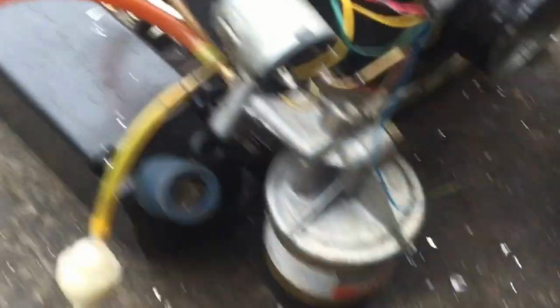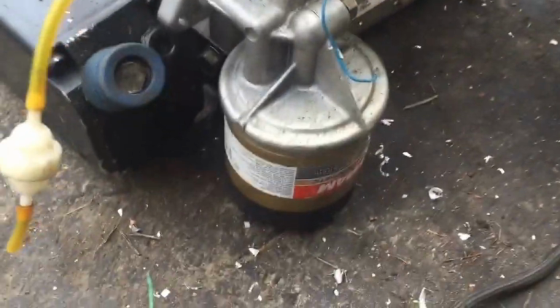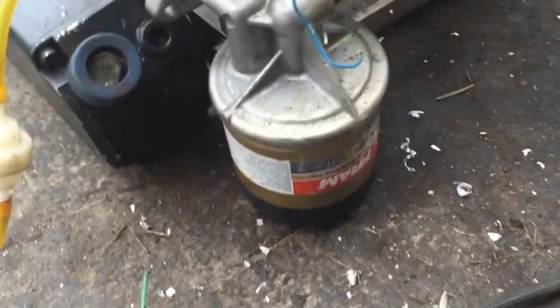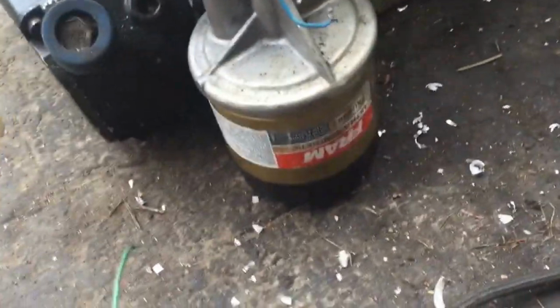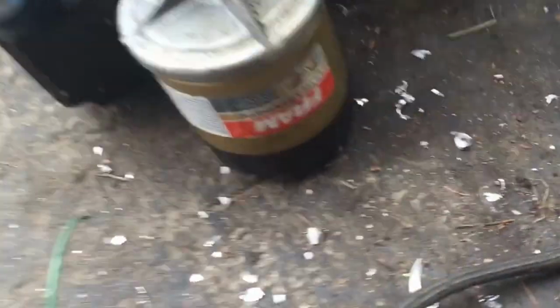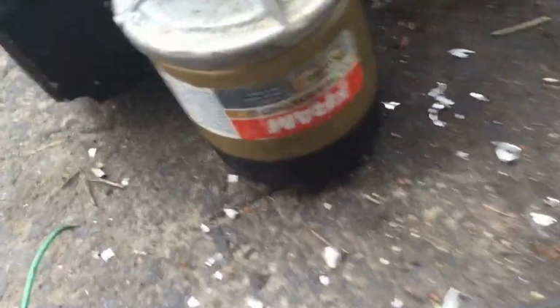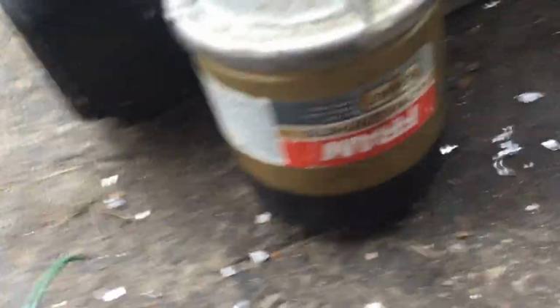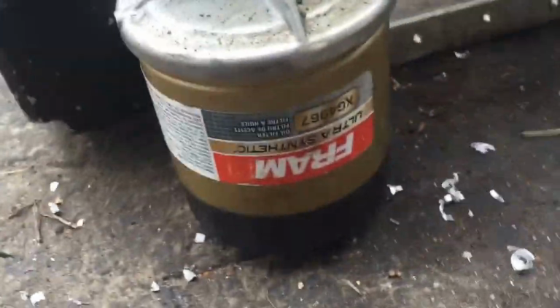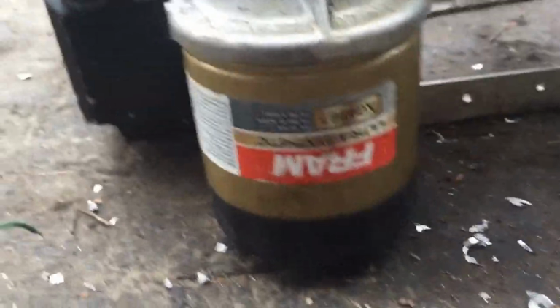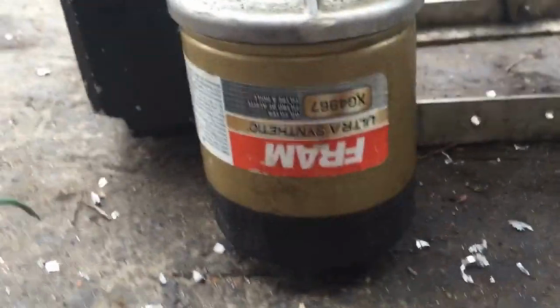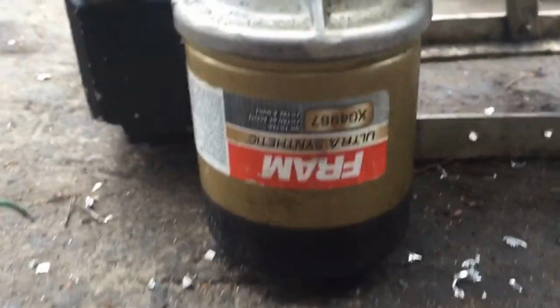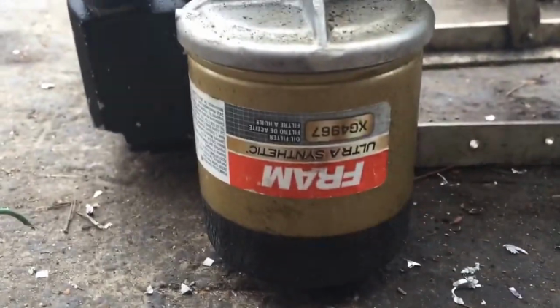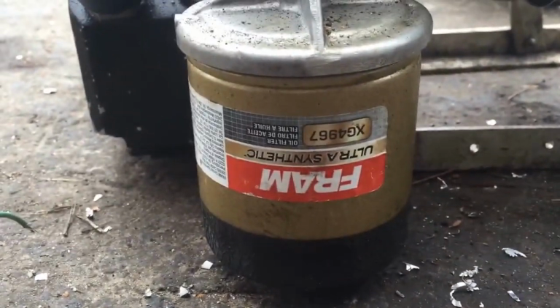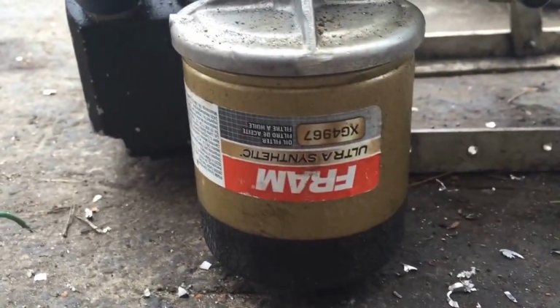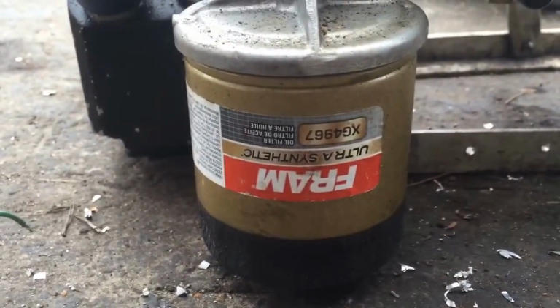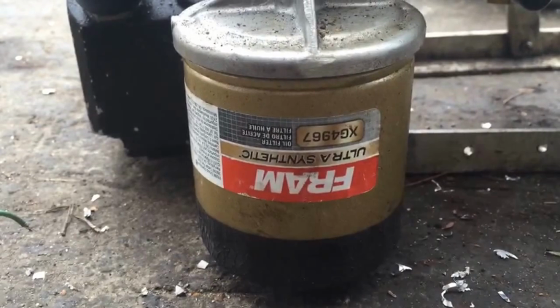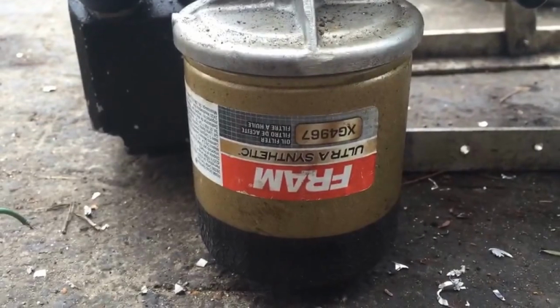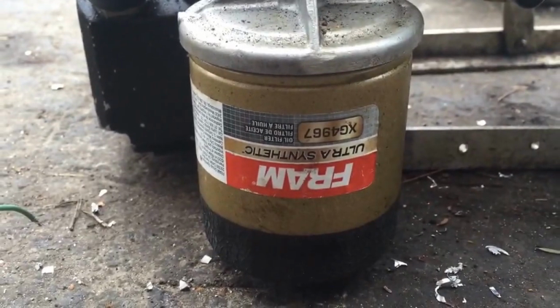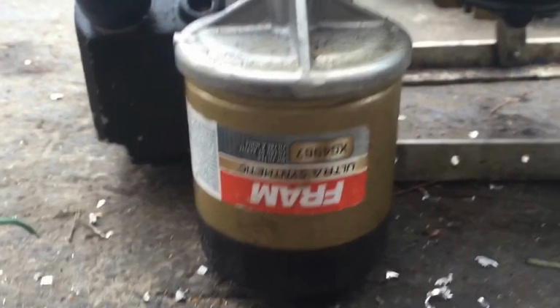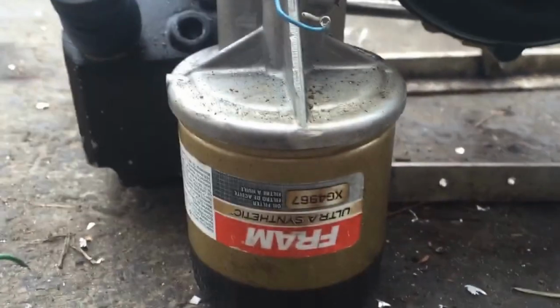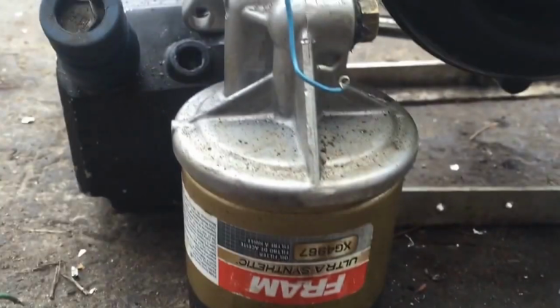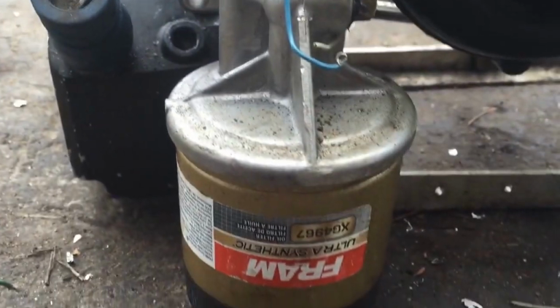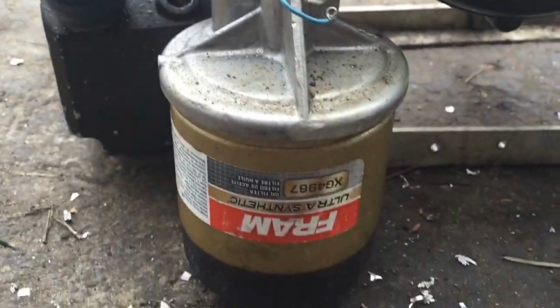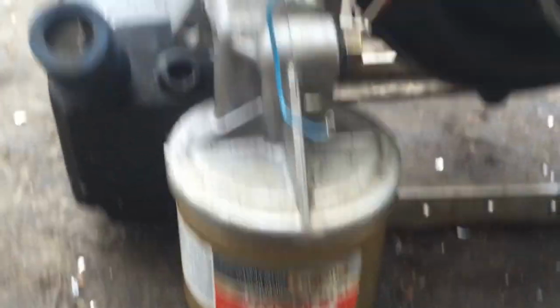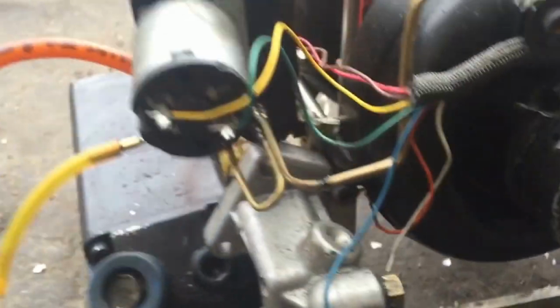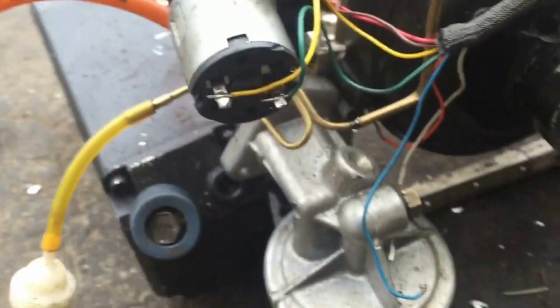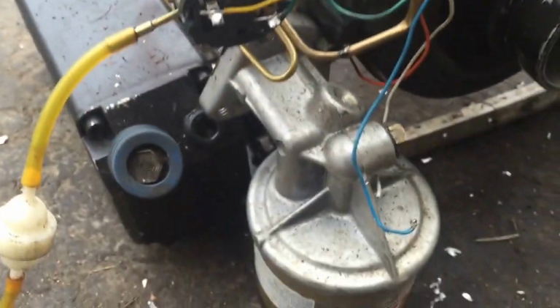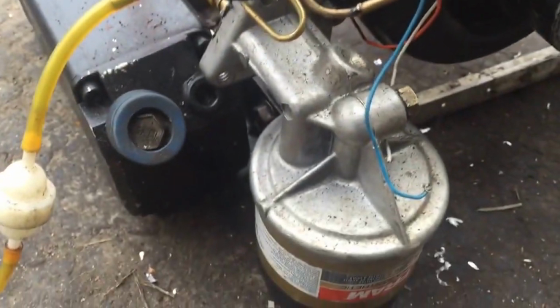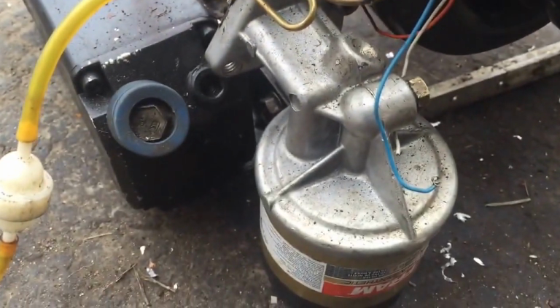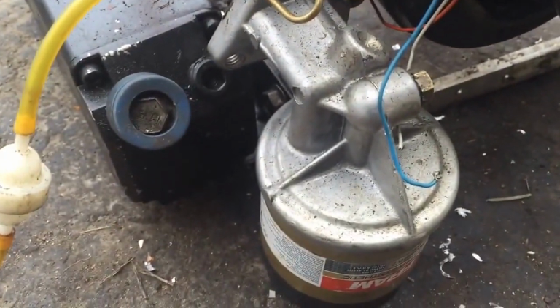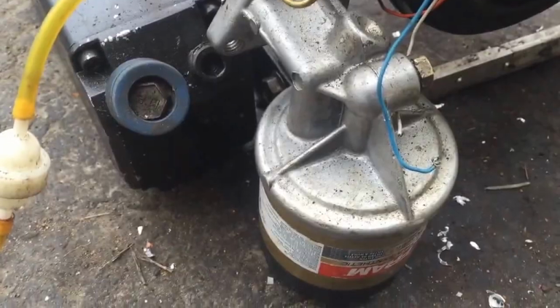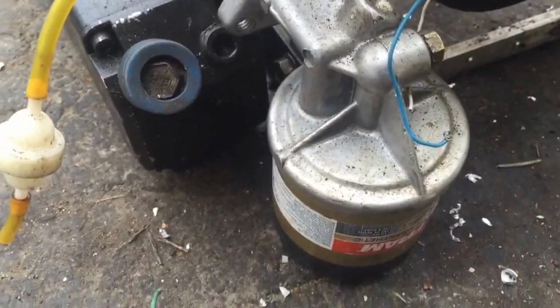The oil filter — I don't know if you can see that — it's a Fram Ultra Synthetic filter I got at Walmart. And the filter holder is something from a lawnmower that I got.